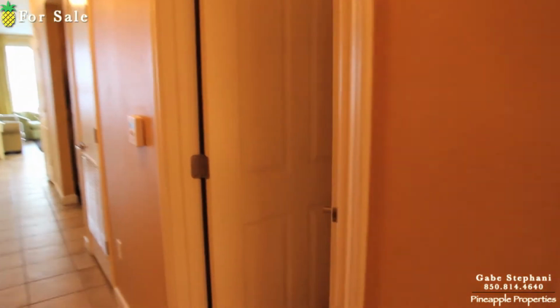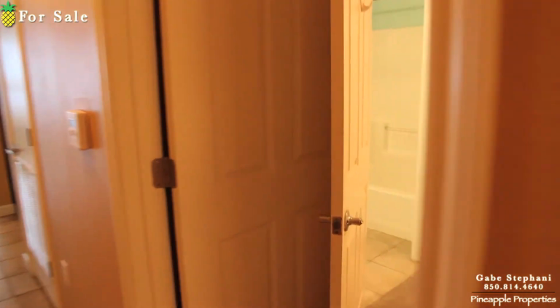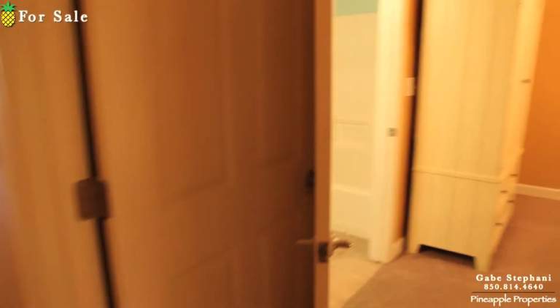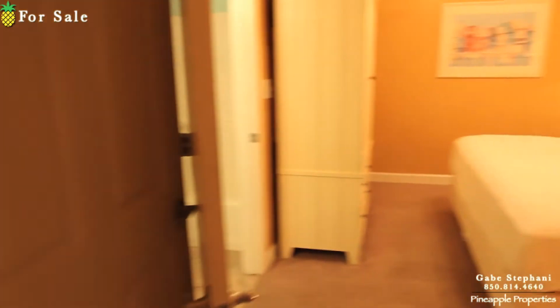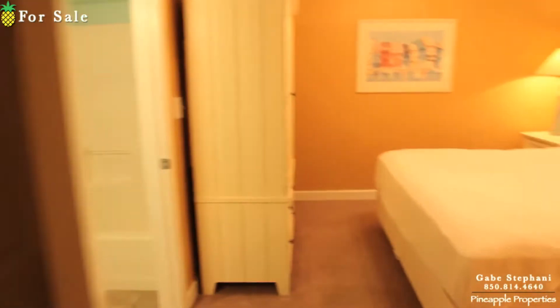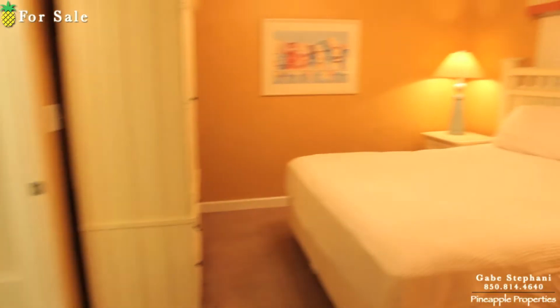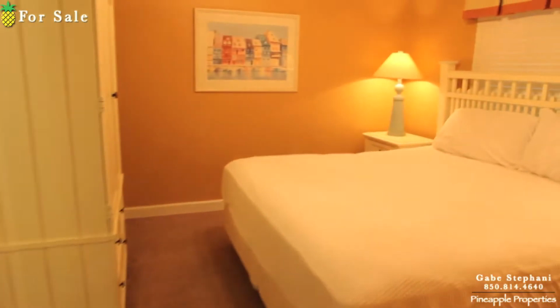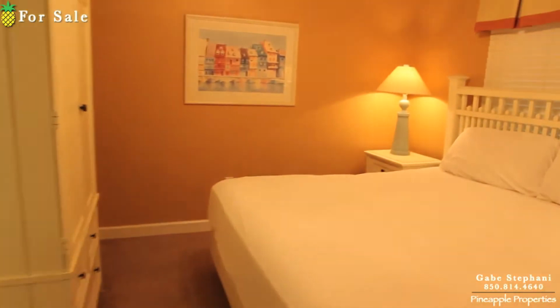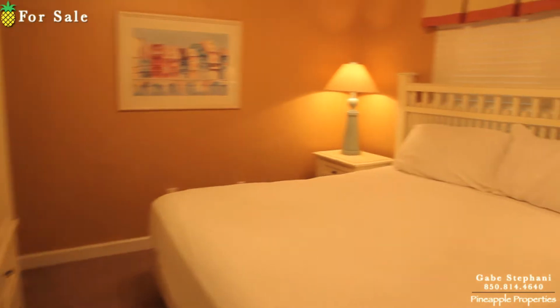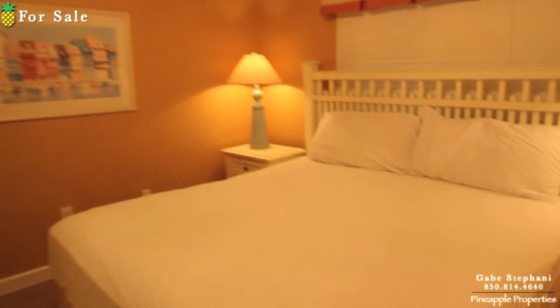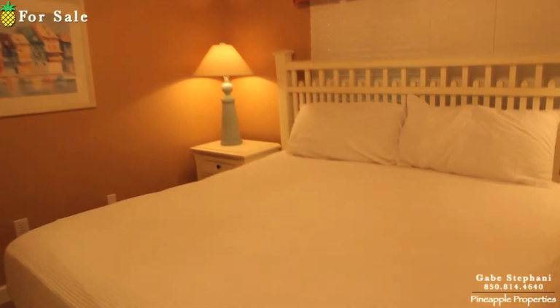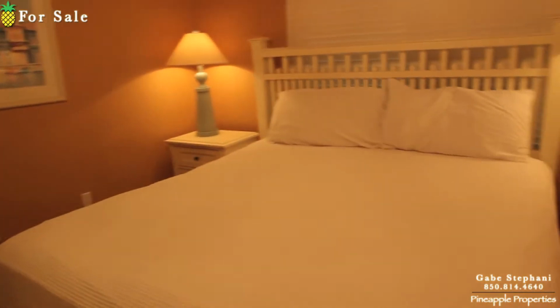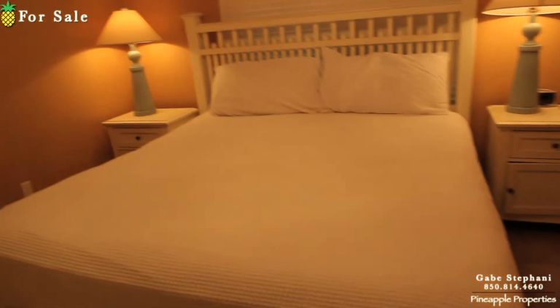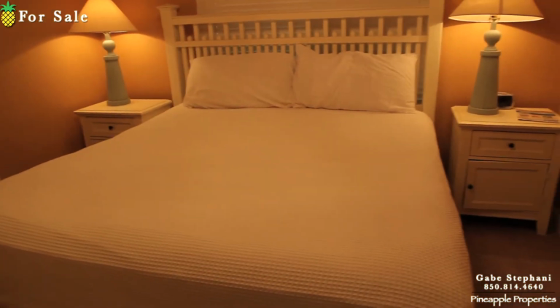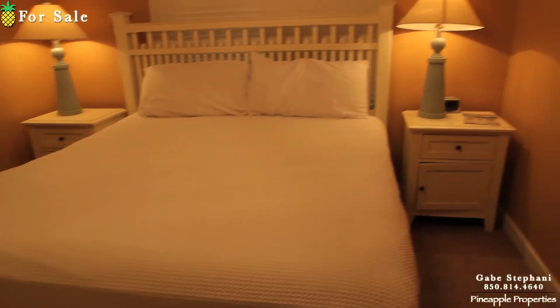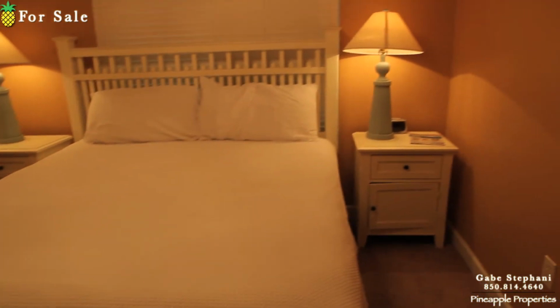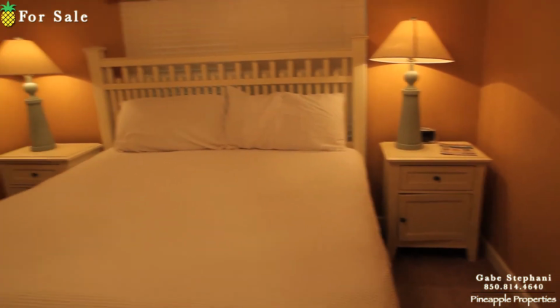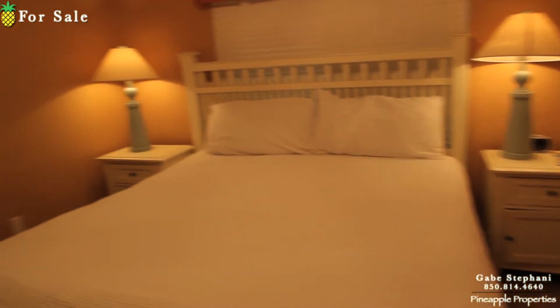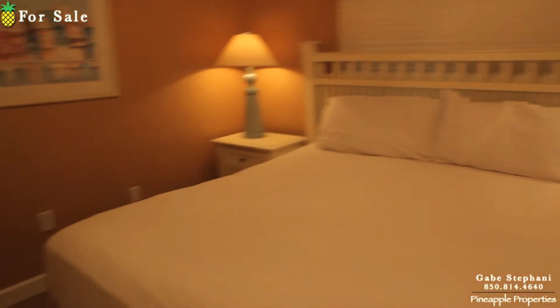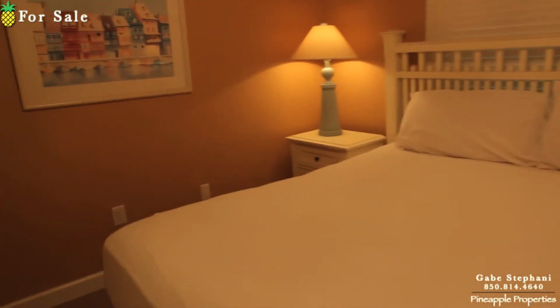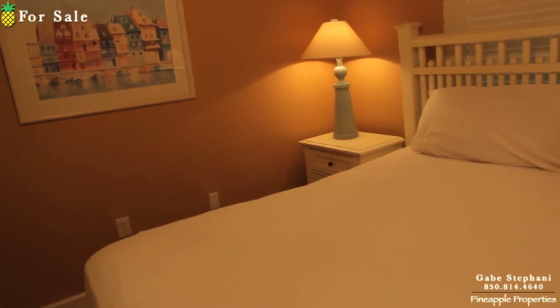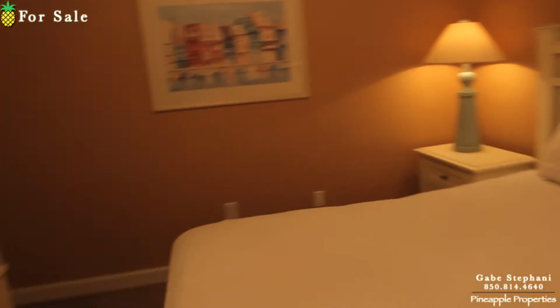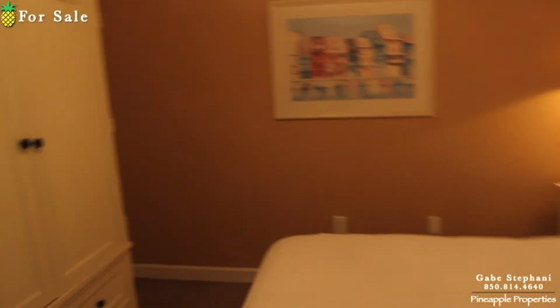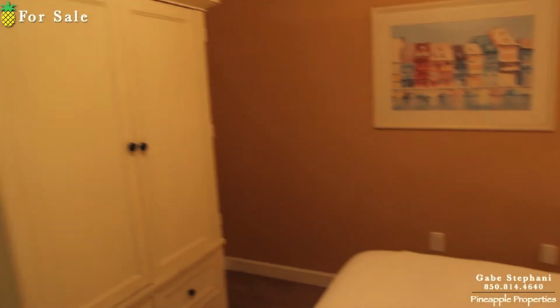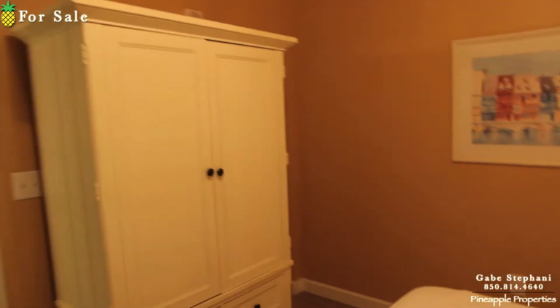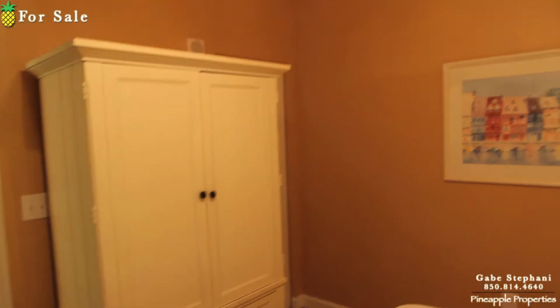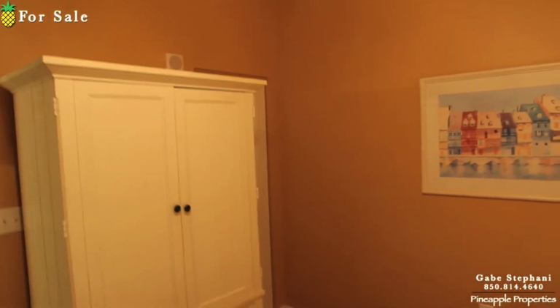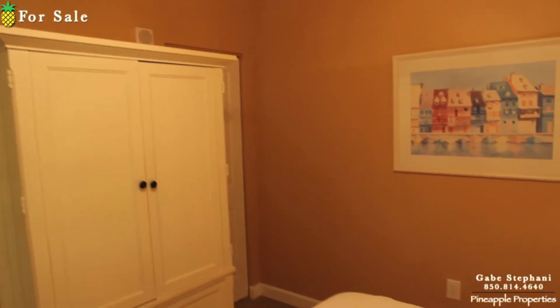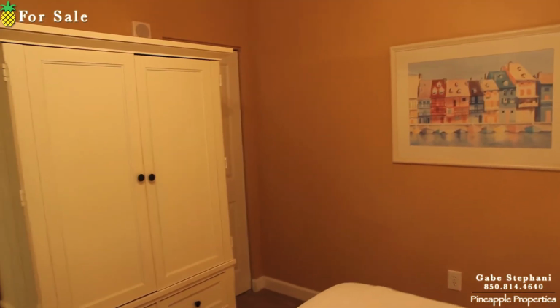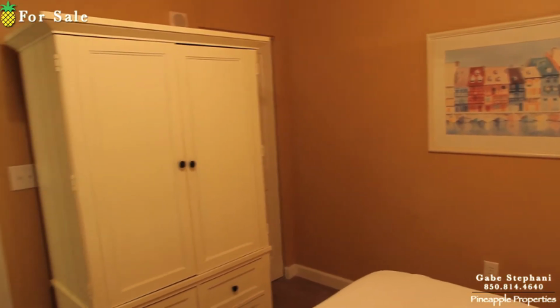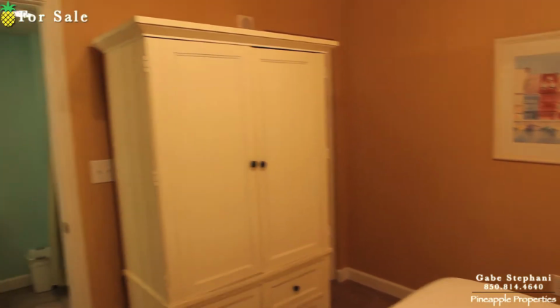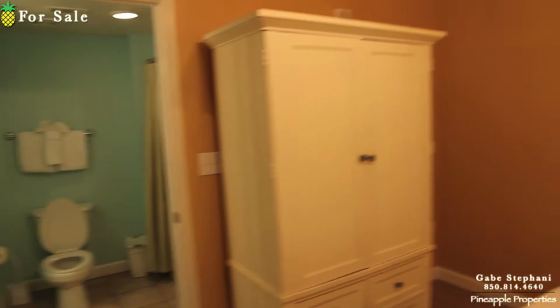Master bedroom is off to the right when you first come in. That's a king size bed. Night stands on both sides. It's got the armoire, a little closet tucked away — you can see it back there a little bit.